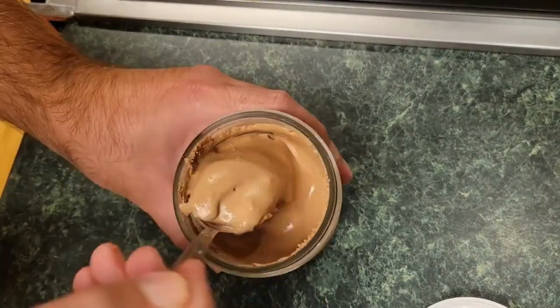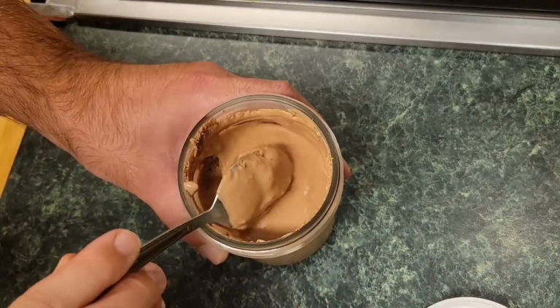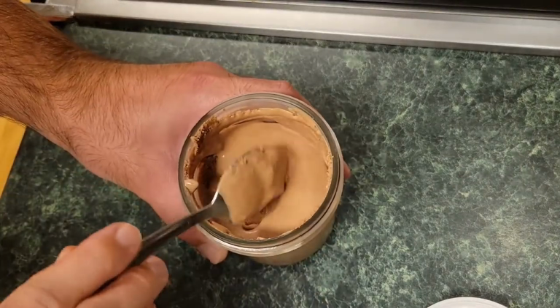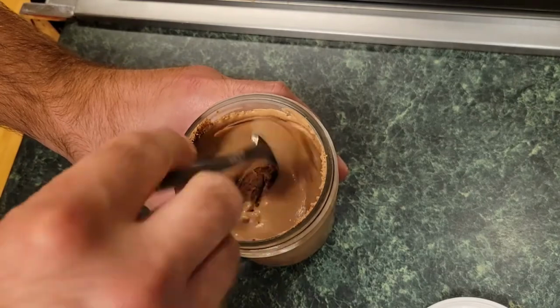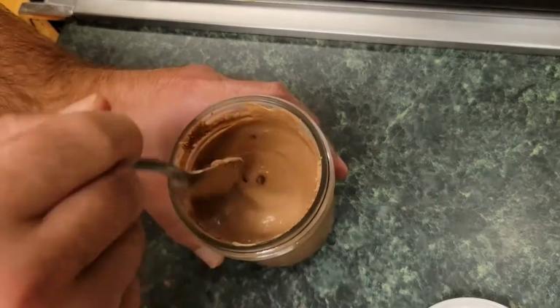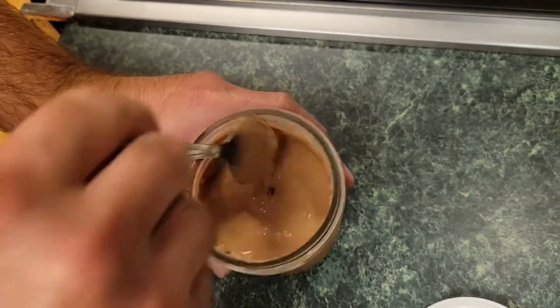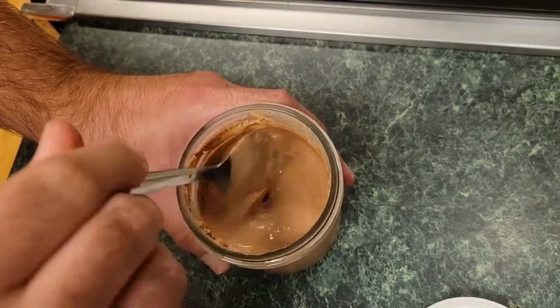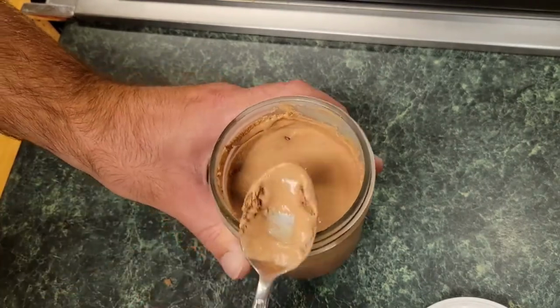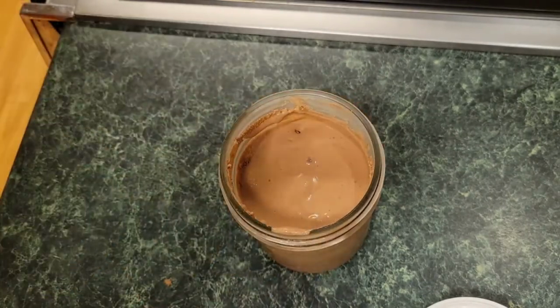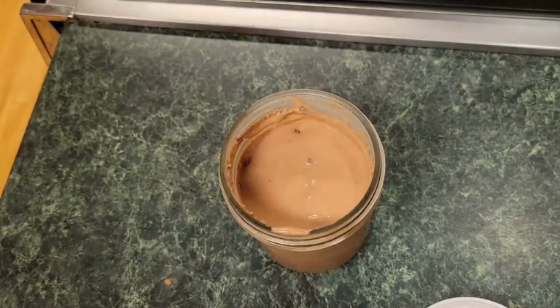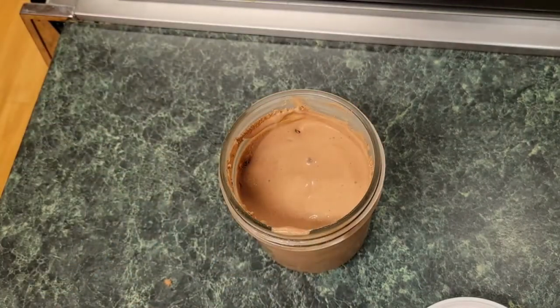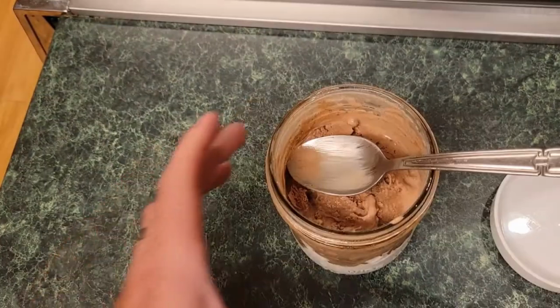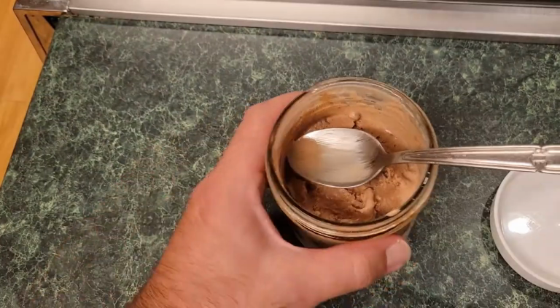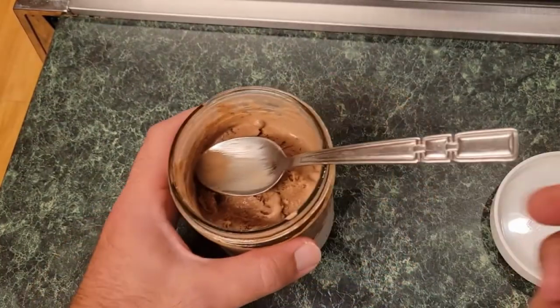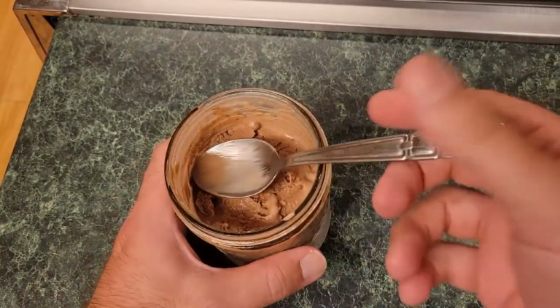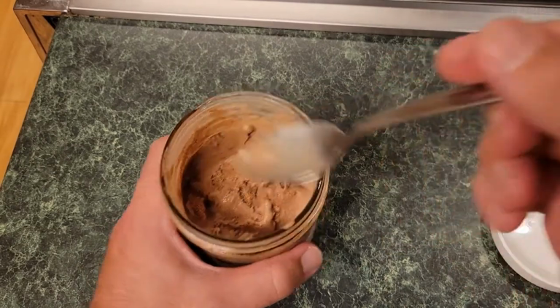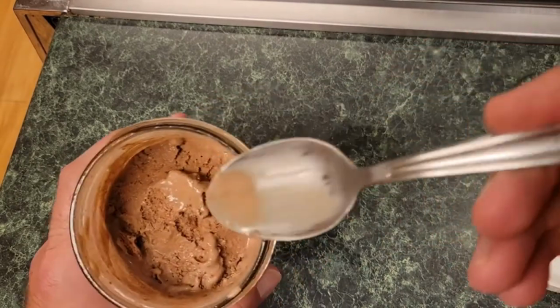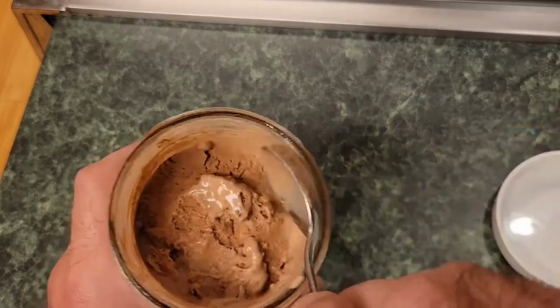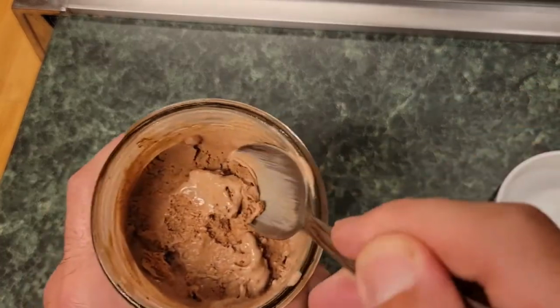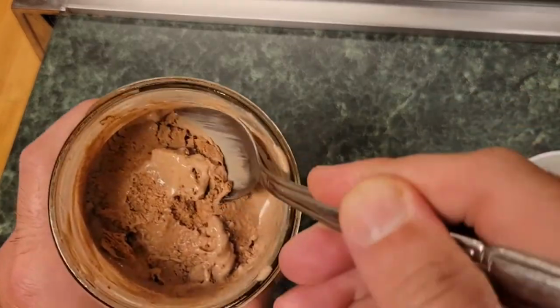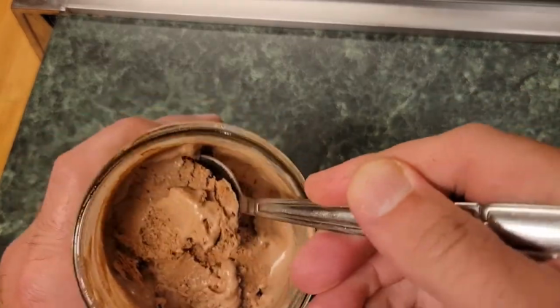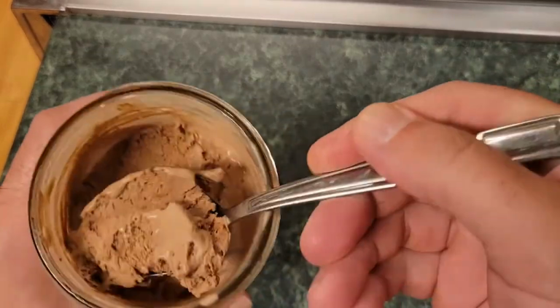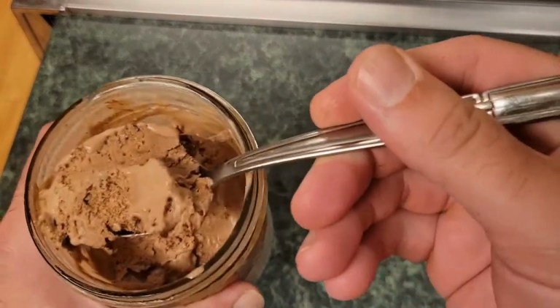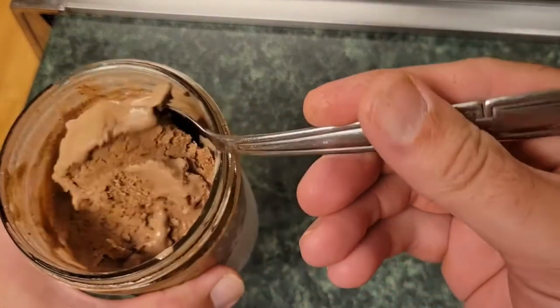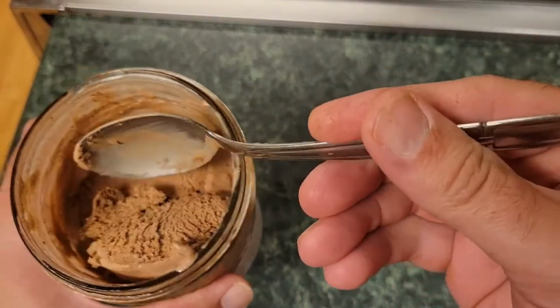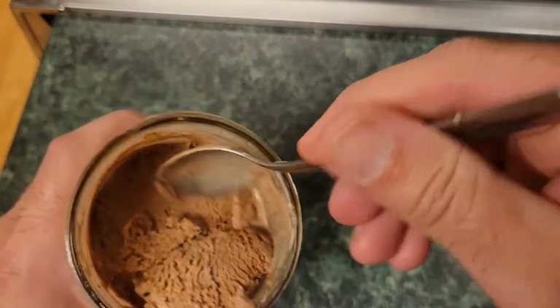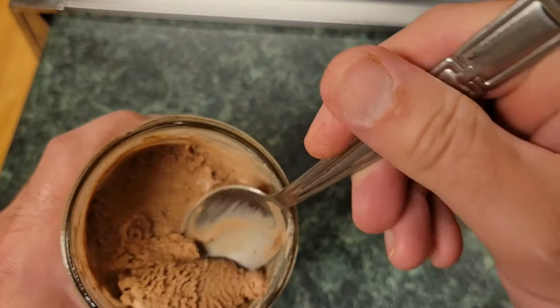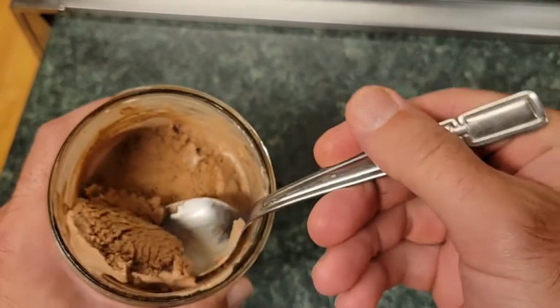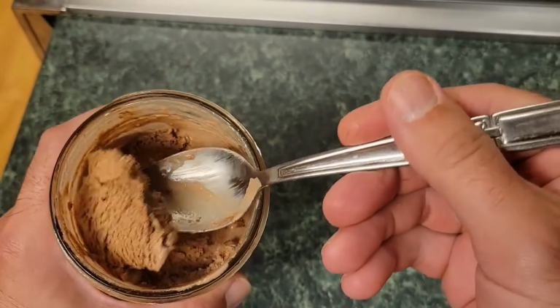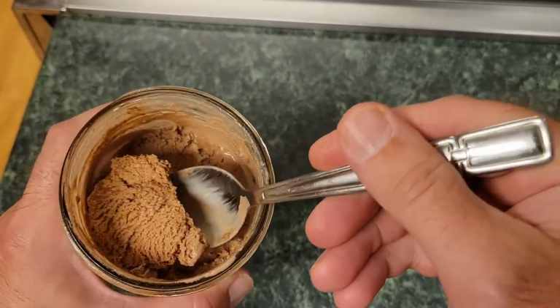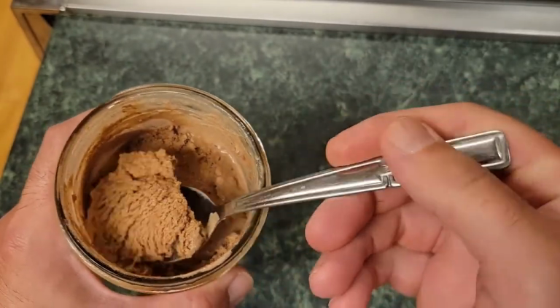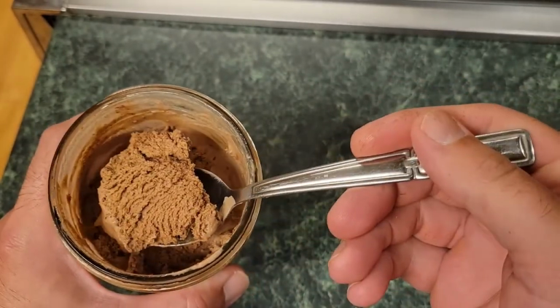You don't have to do this — I just think it tastes better. So go ahead and stir it back all together, then put it back in the freezer for another five hours. Five hours later it's going to look something like this — nice and uniform. Tastes fantastical. This is how chocolate ice cream should taste.